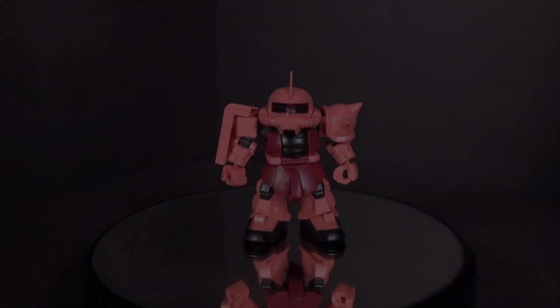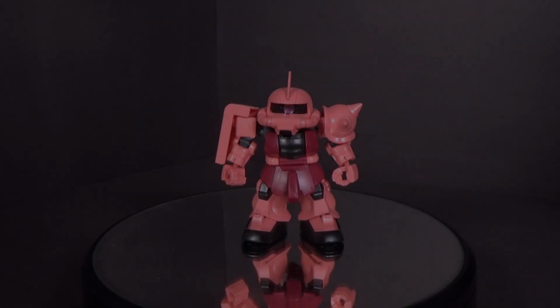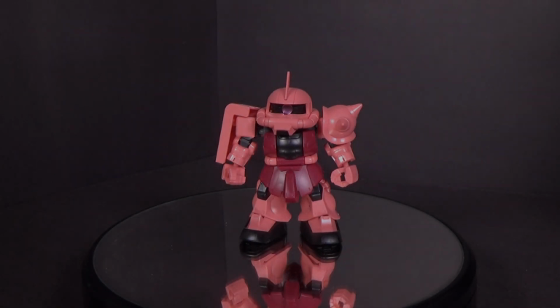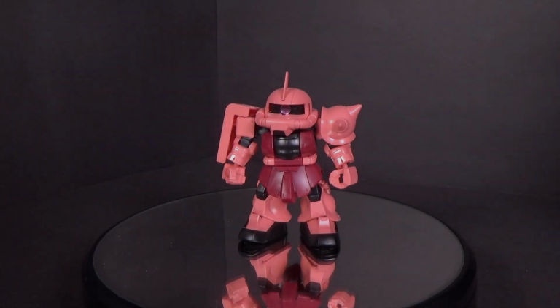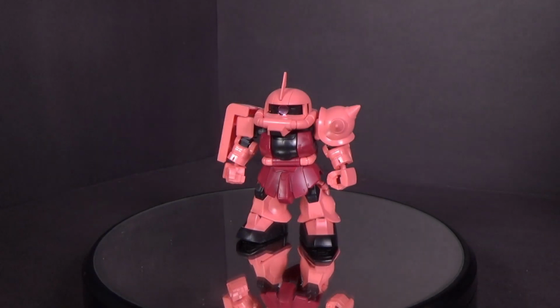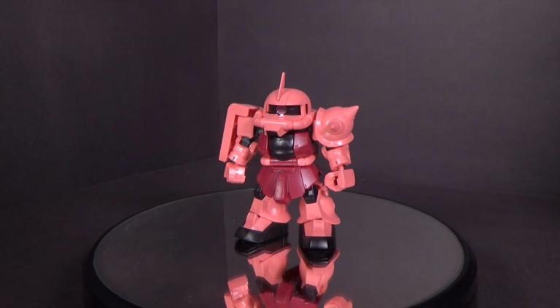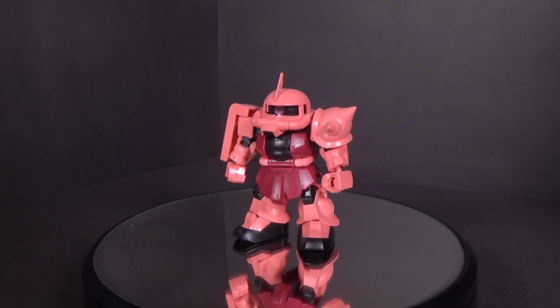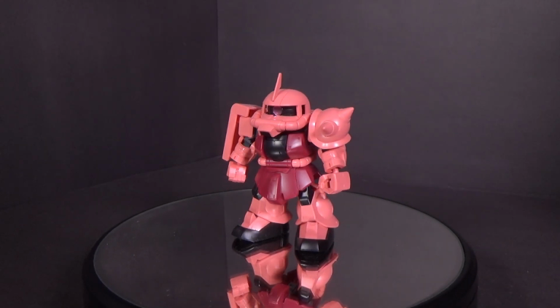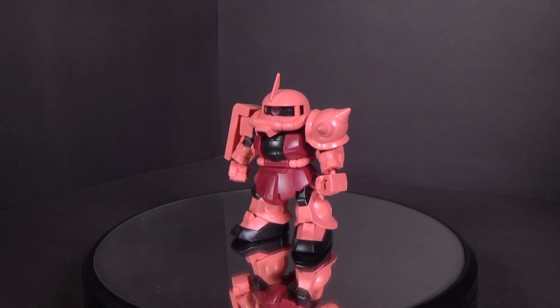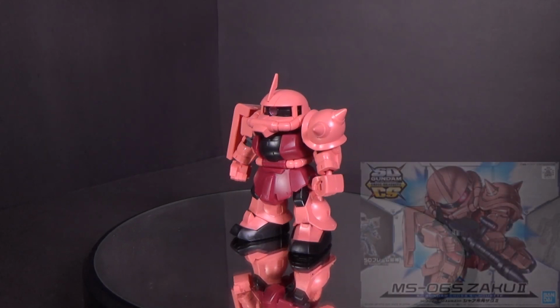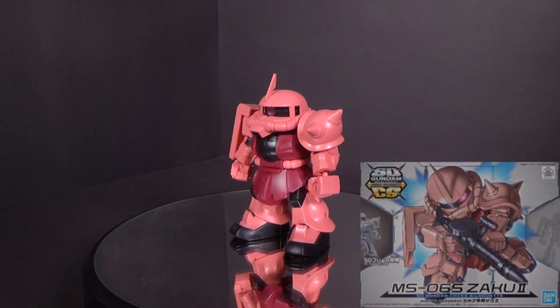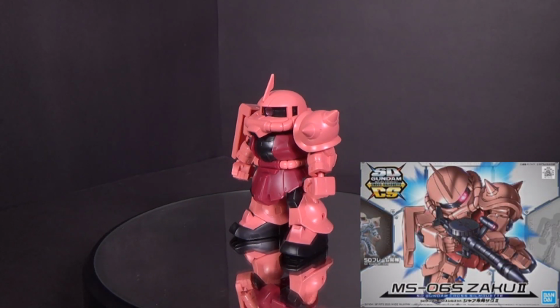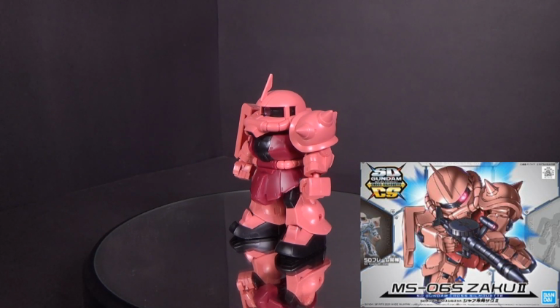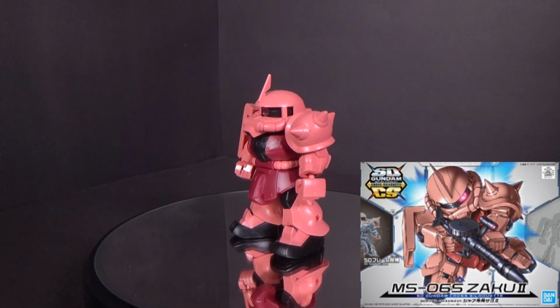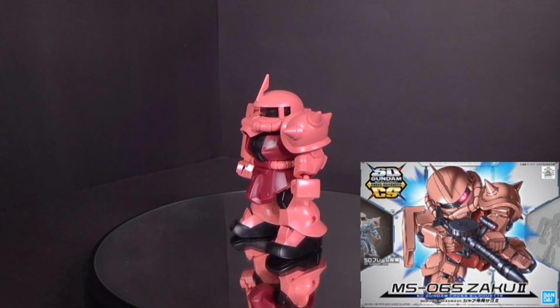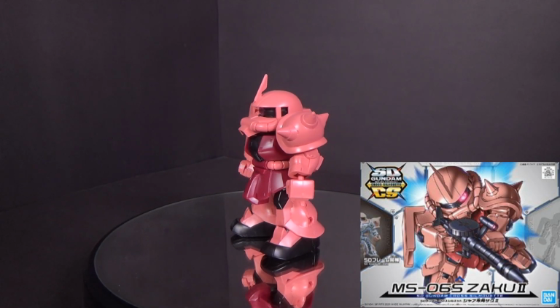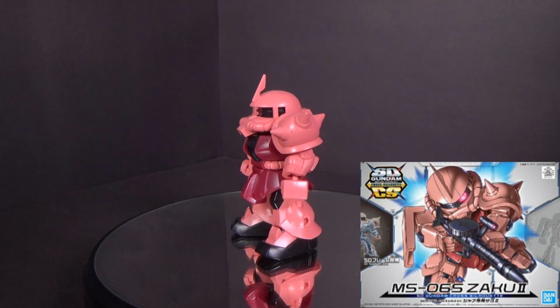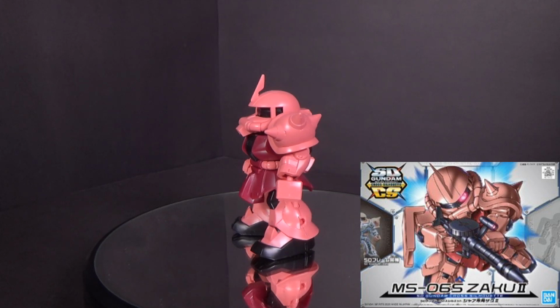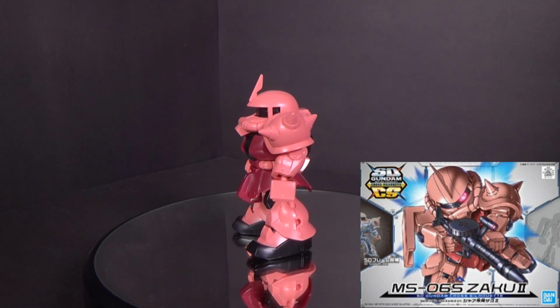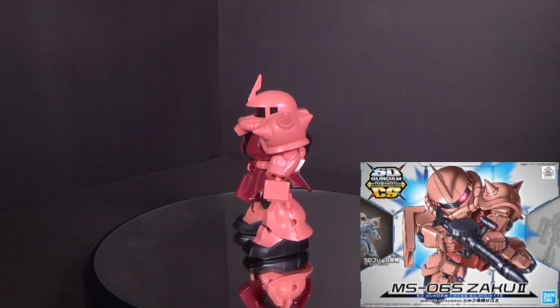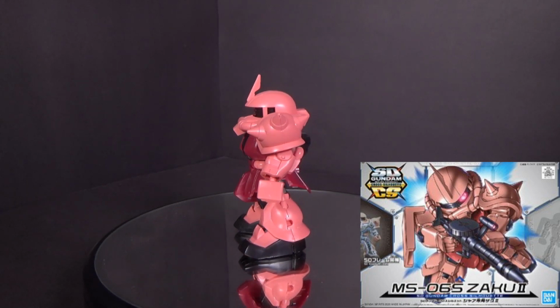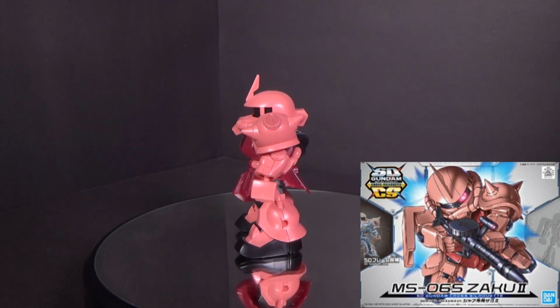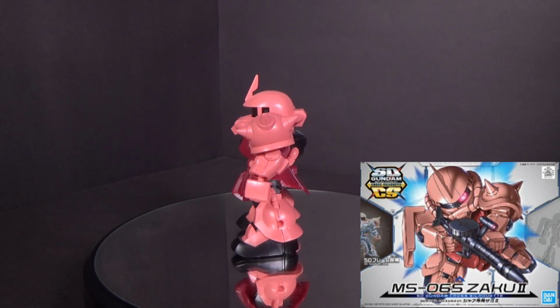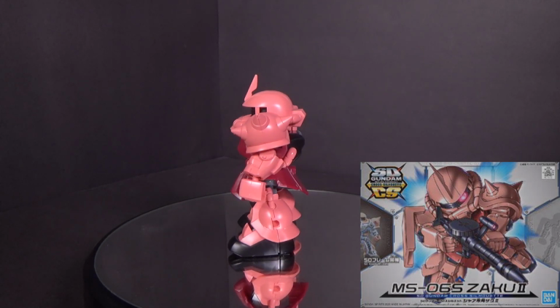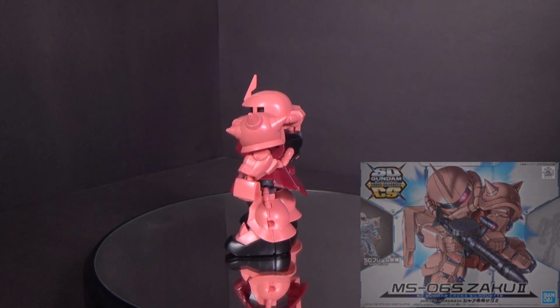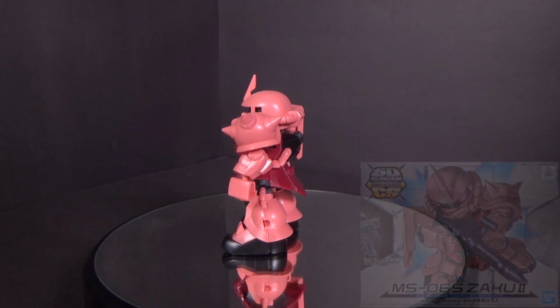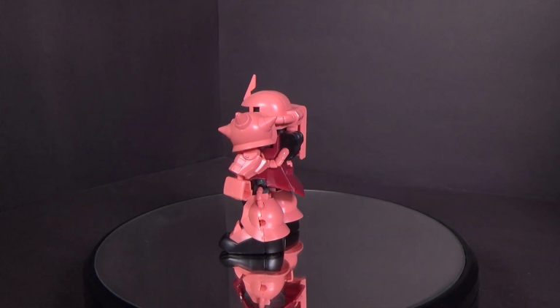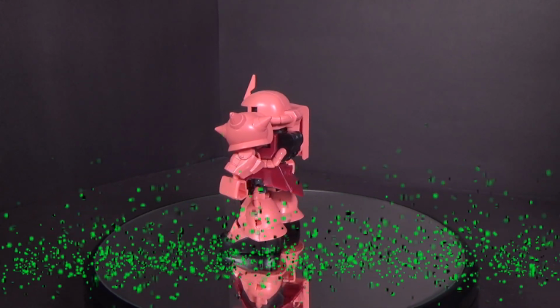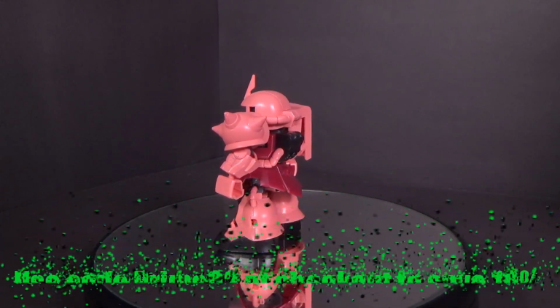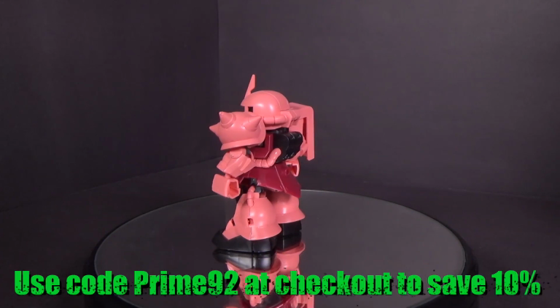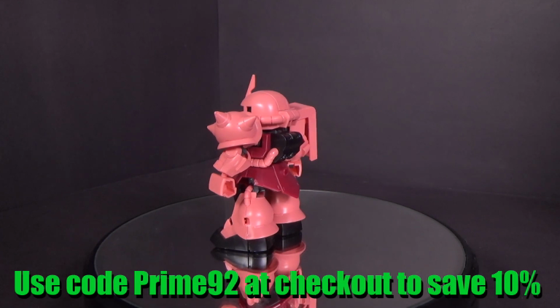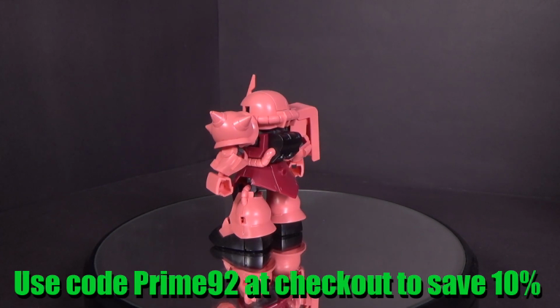Hello Gundam fans, this is Prime92, and today I'll be looking at the SD Cross Silhouette Zaku 2 Shark Colors. I got the model kit from Canadian Gundam.